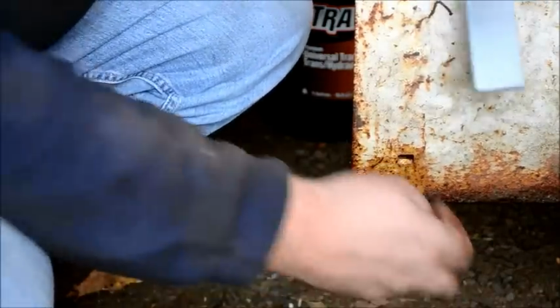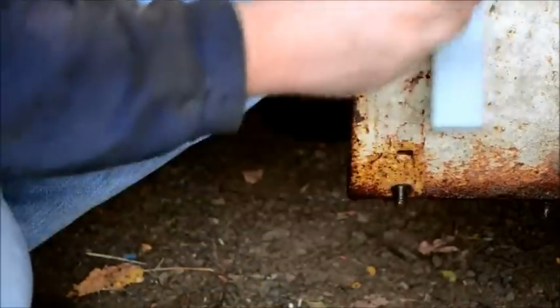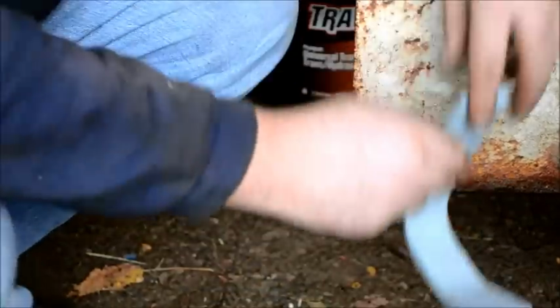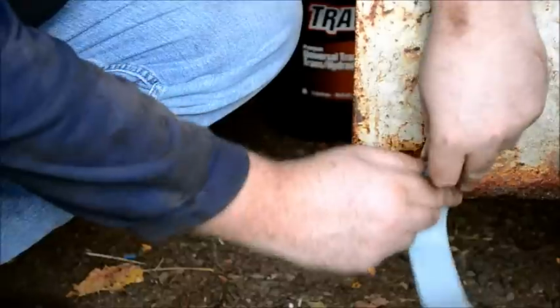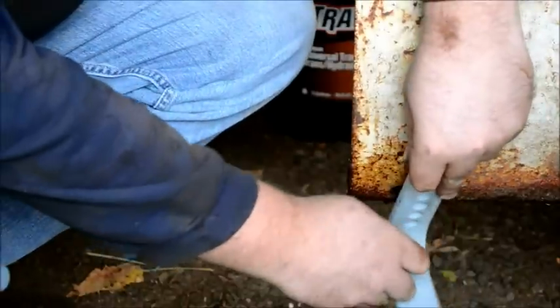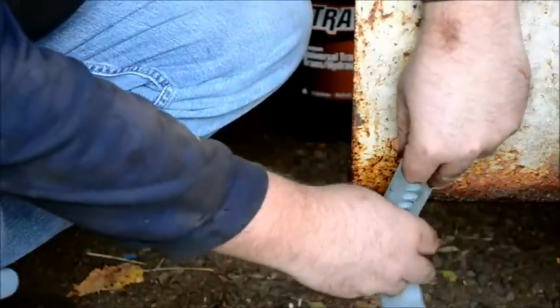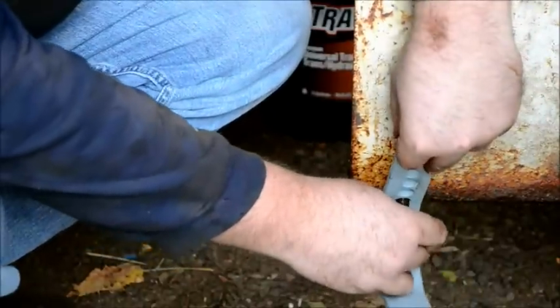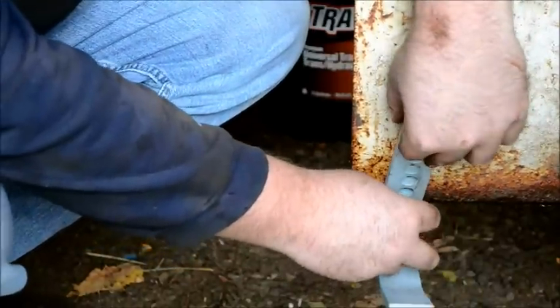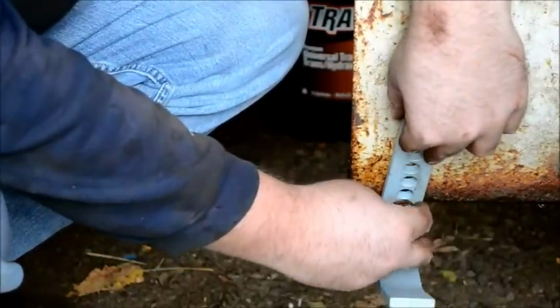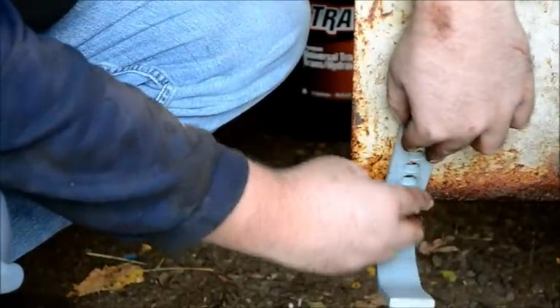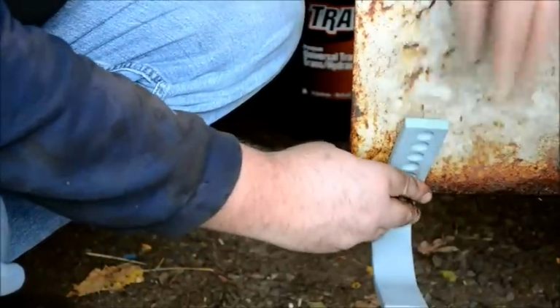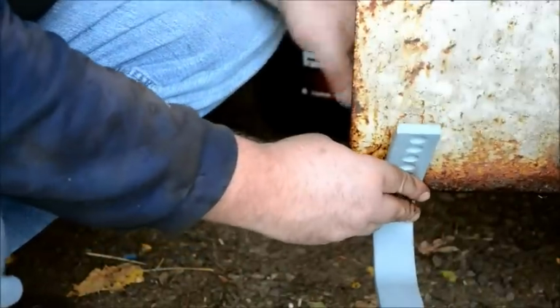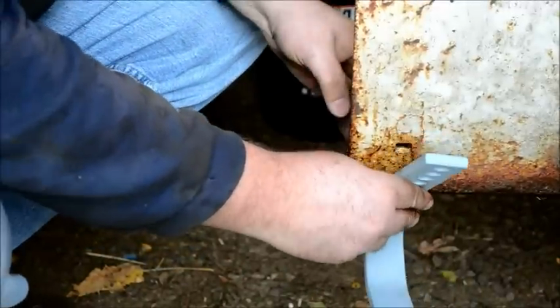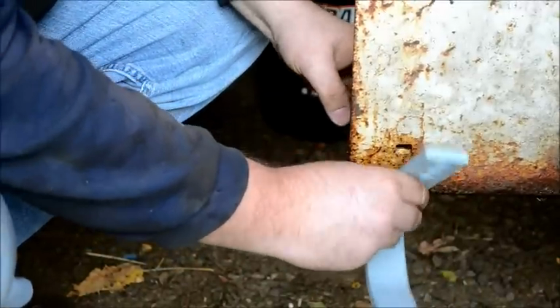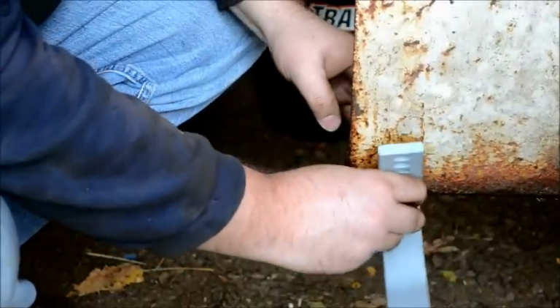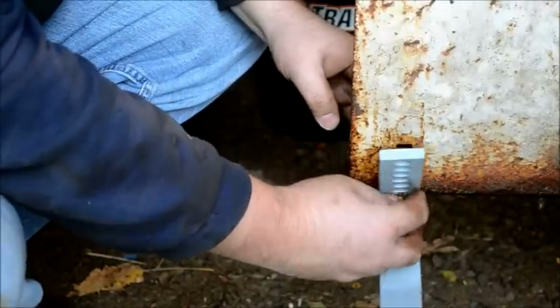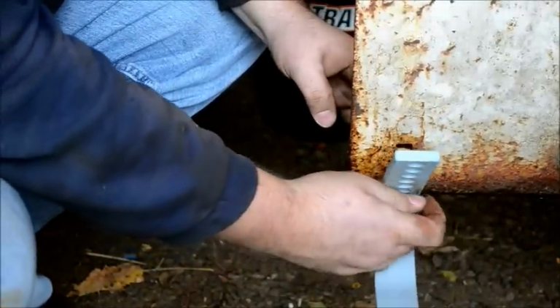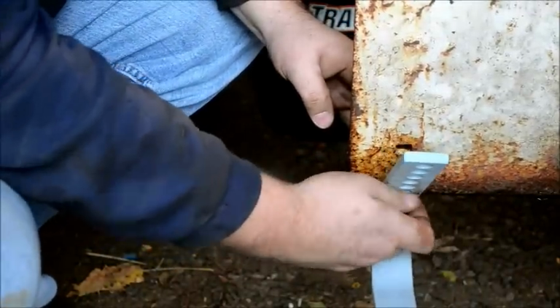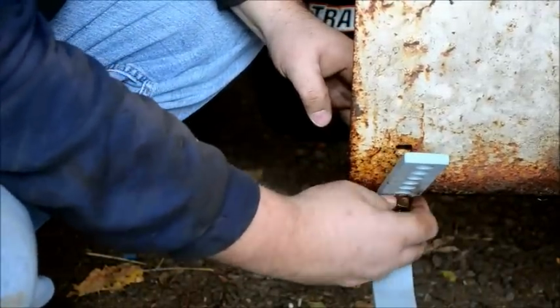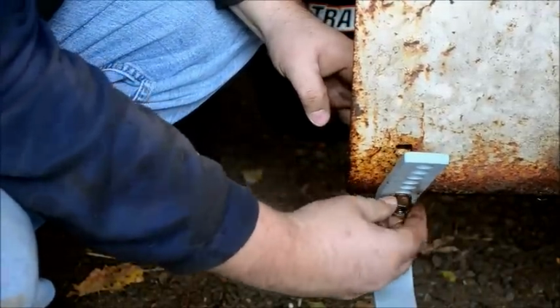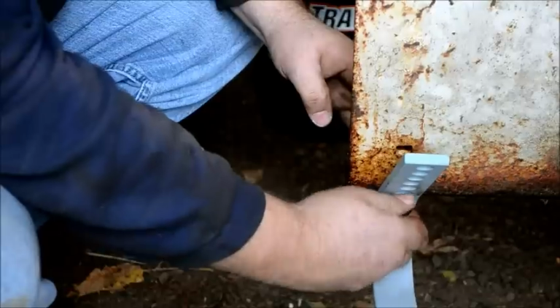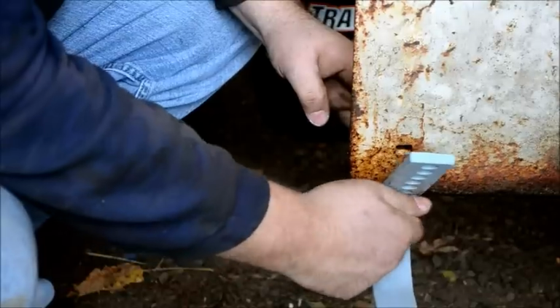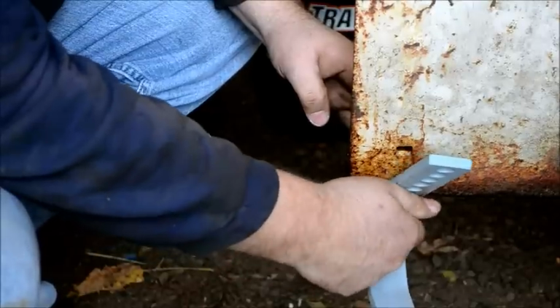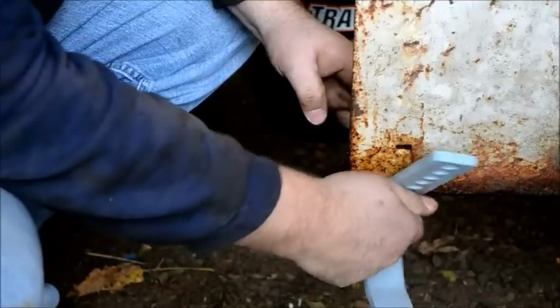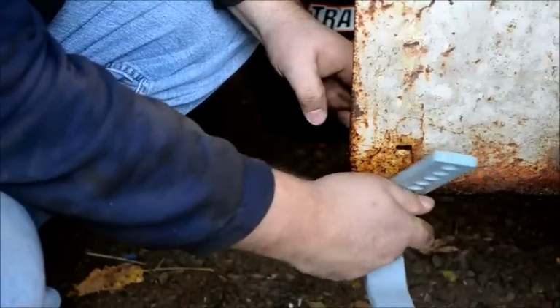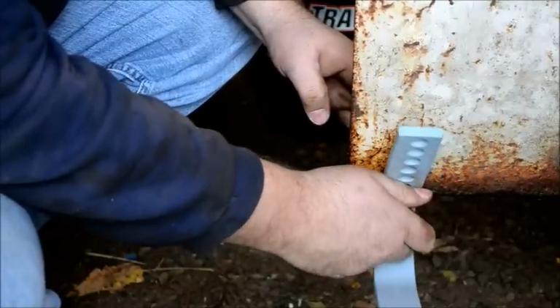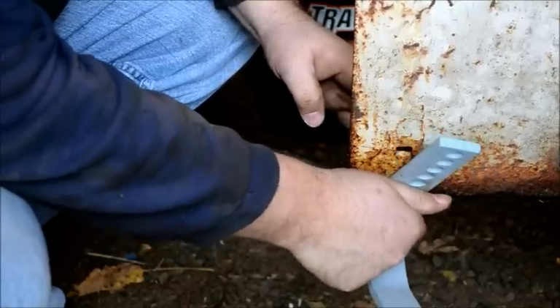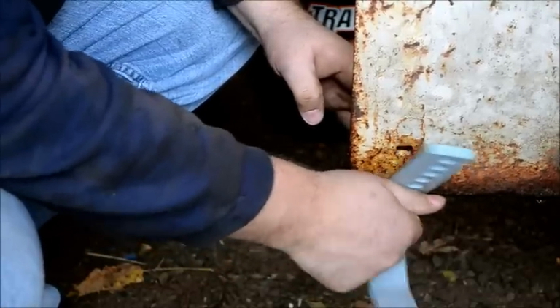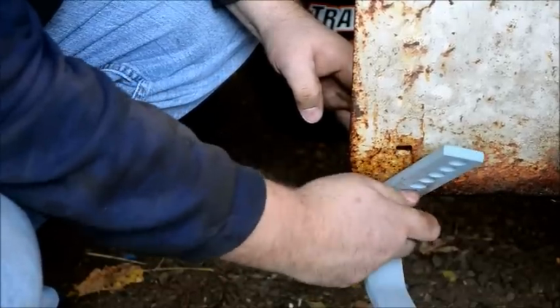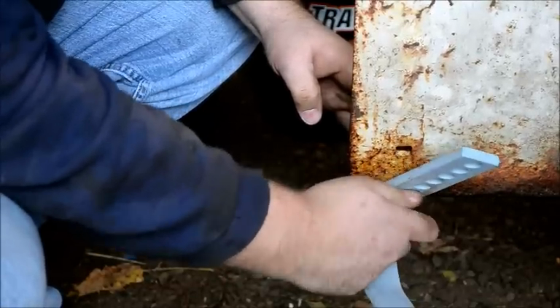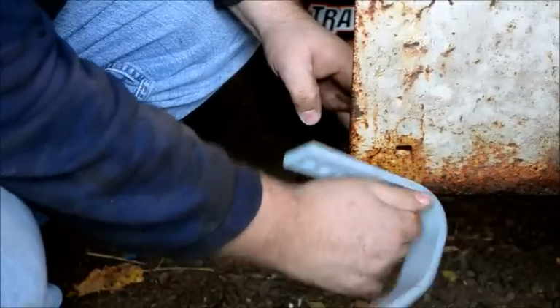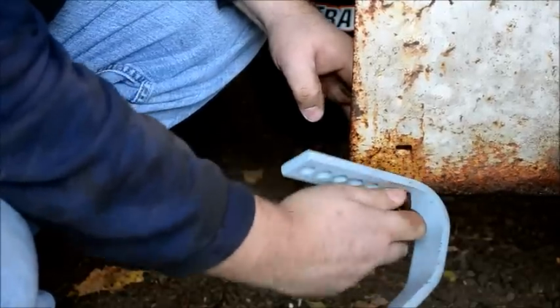This nut was pretty well seized on there, so I ended up using the impact gun and just hit it with a little PB Blaster, then ran it off the impact — no problem.